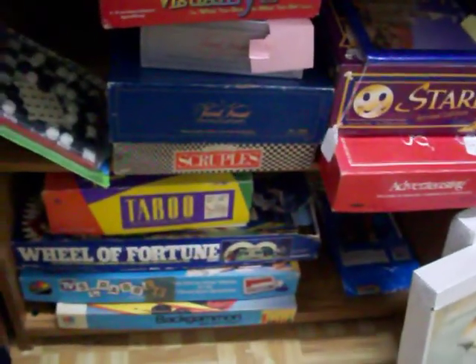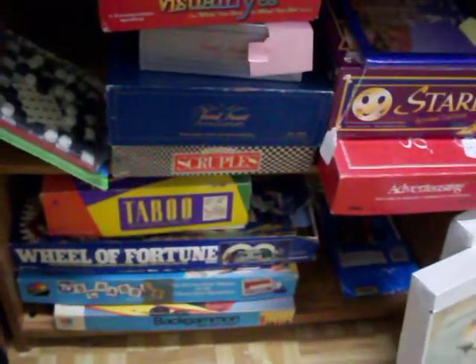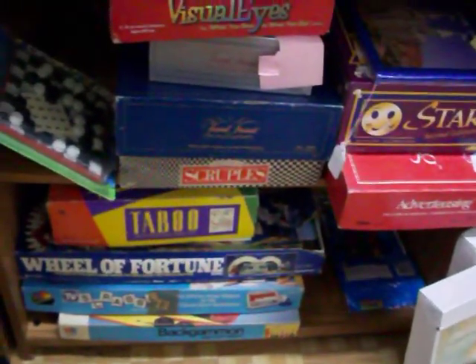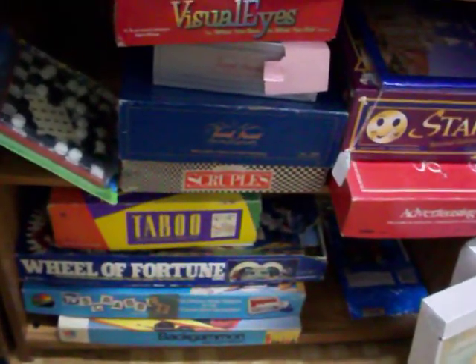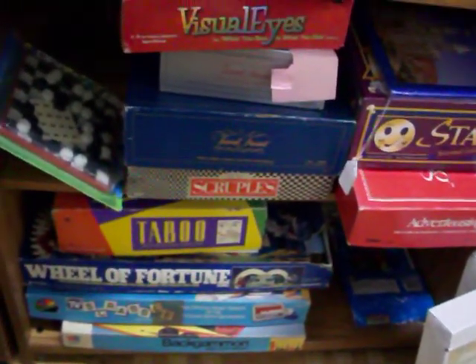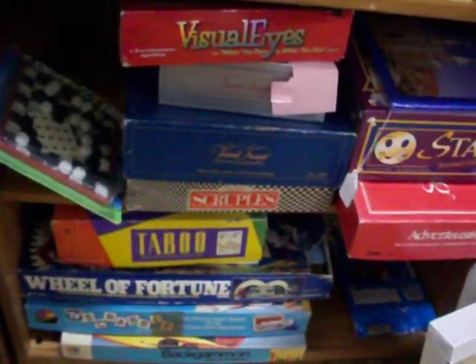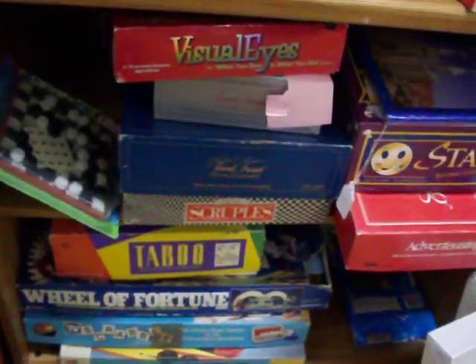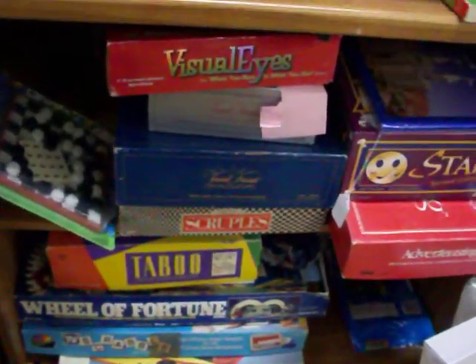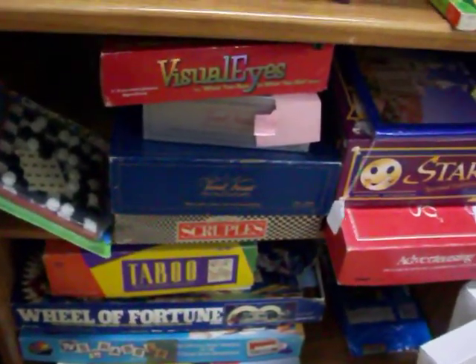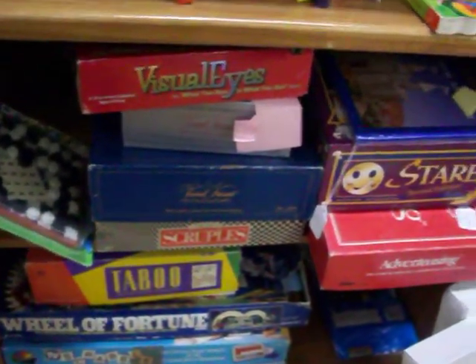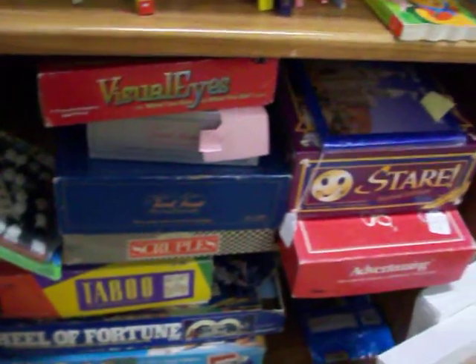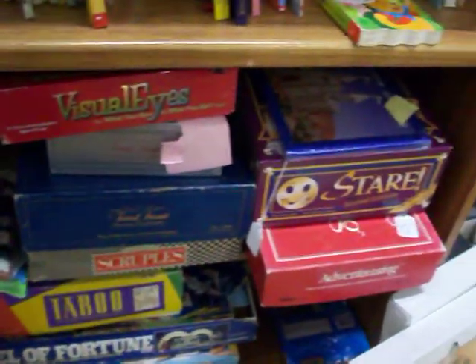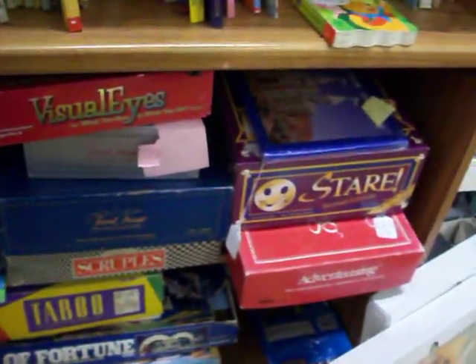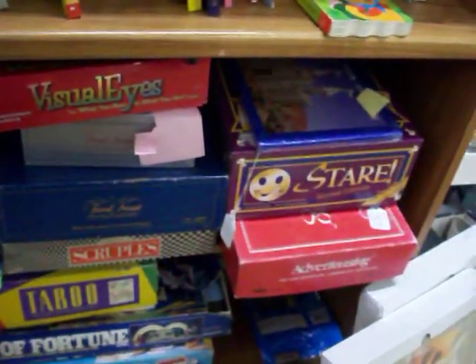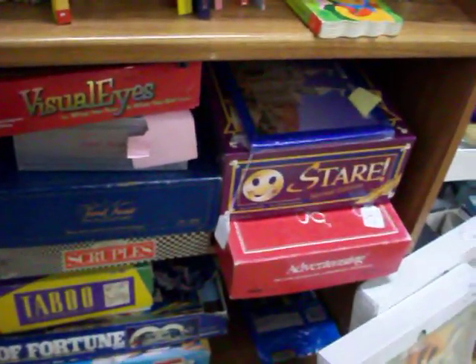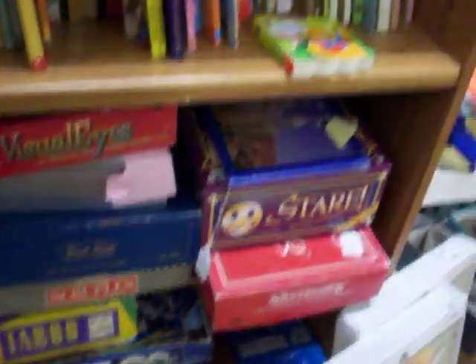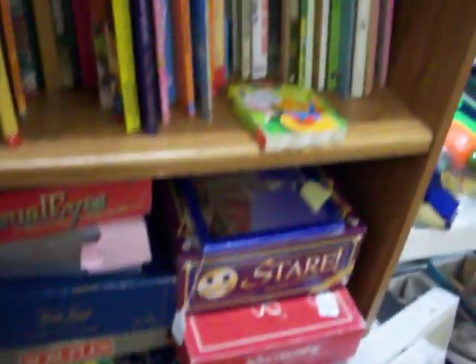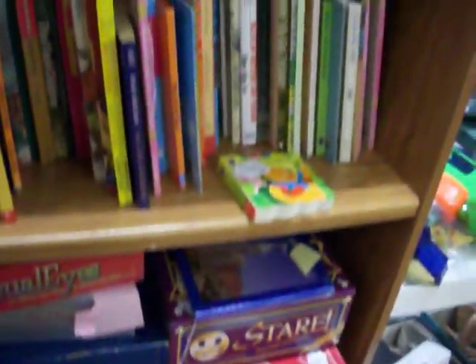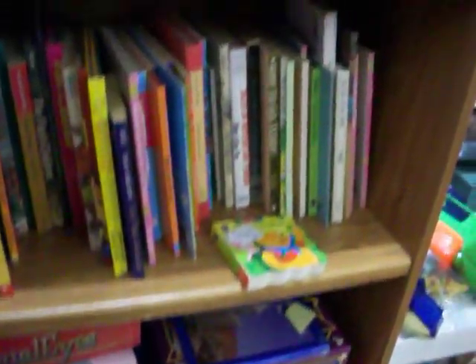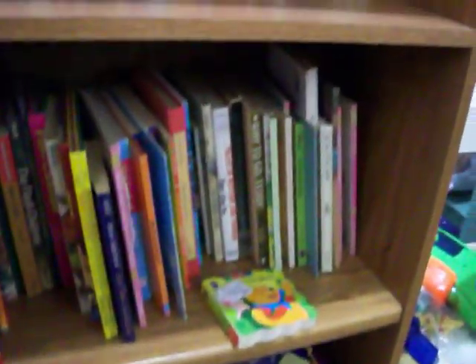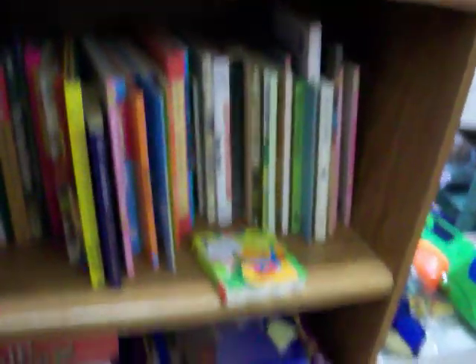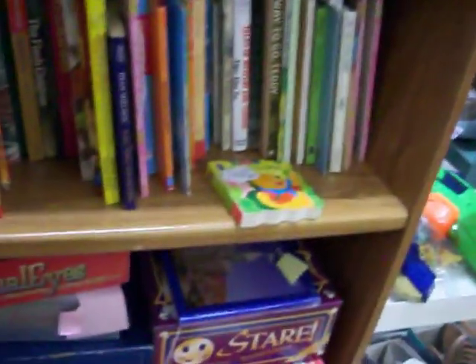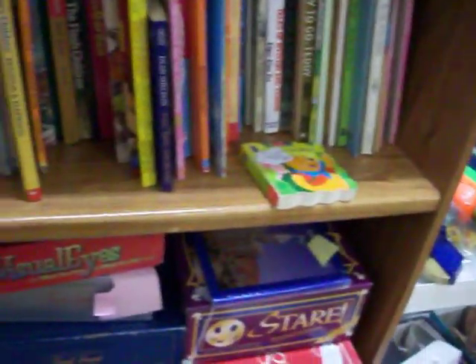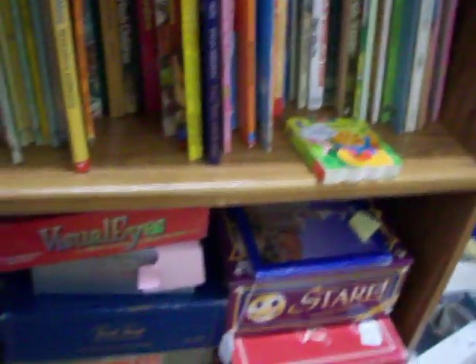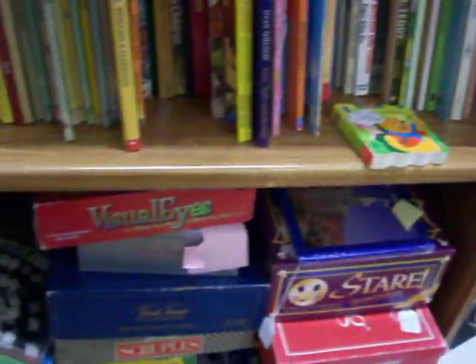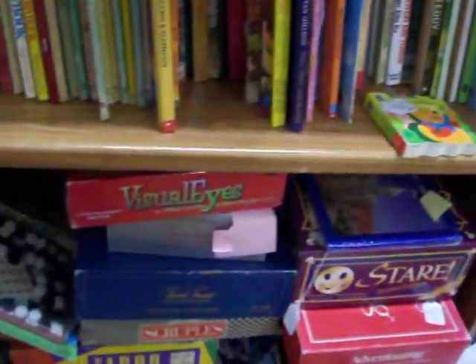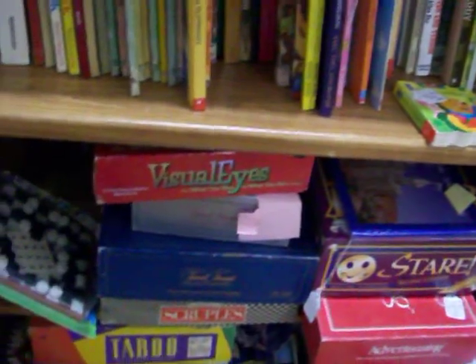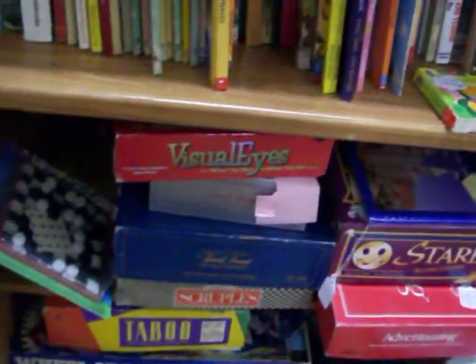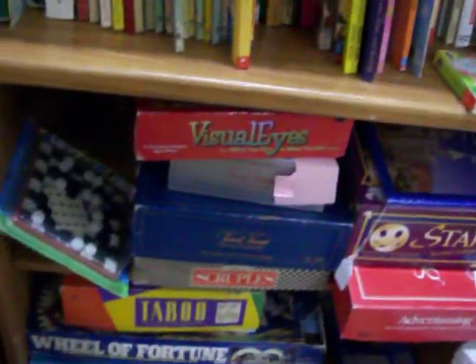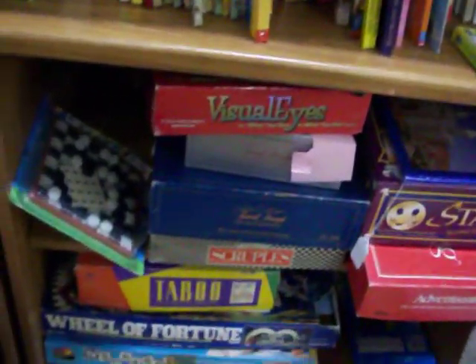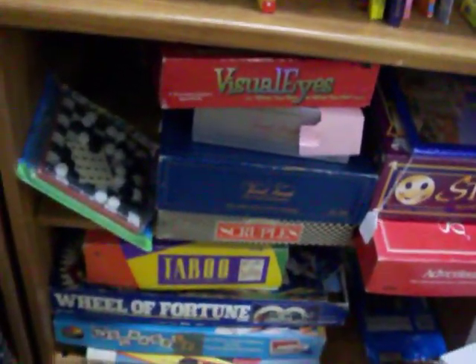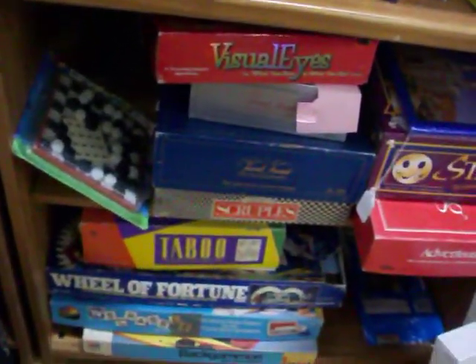Got a number of board games here — Taboo, Scruples, Trivial Pursuit, and several others. All the pieces are in all these games too, they're not missing anything.